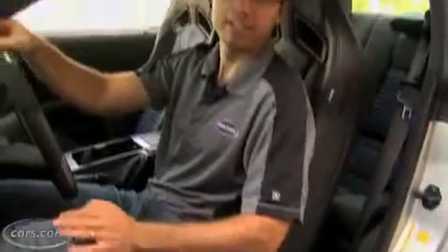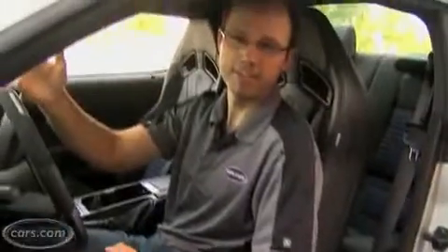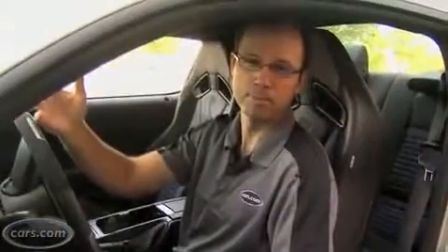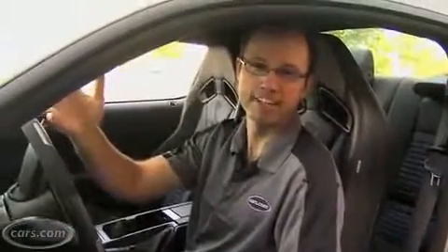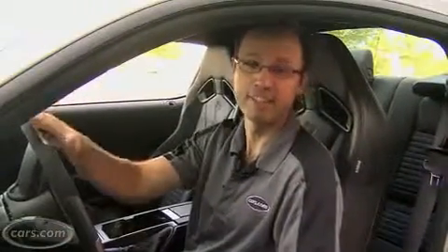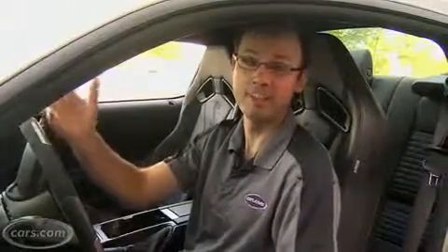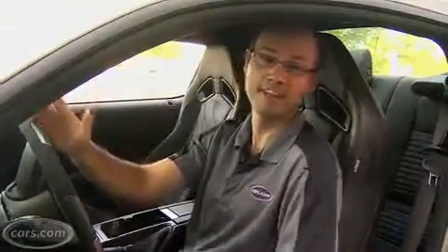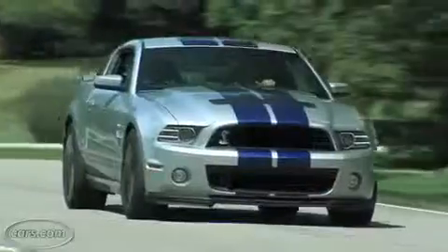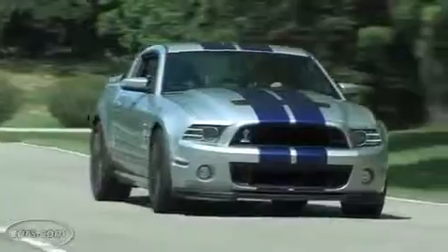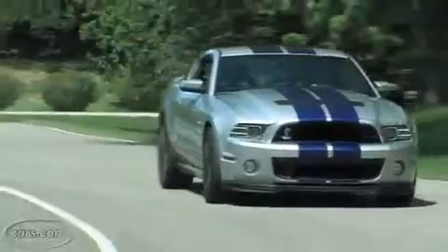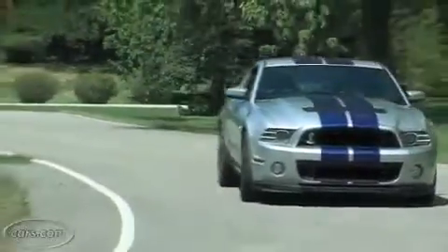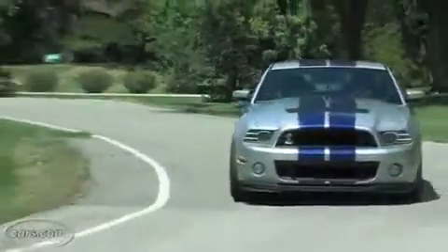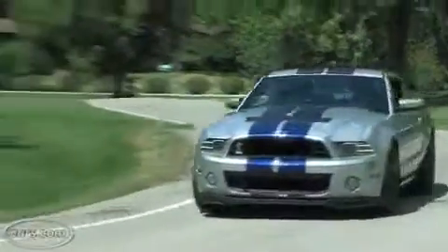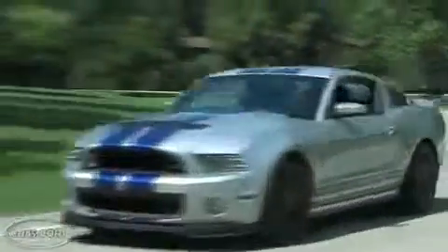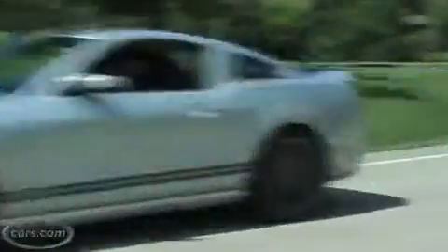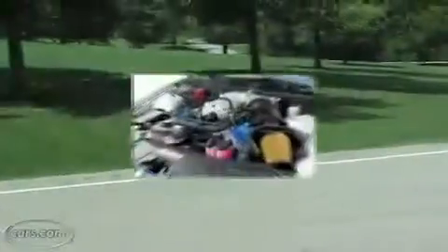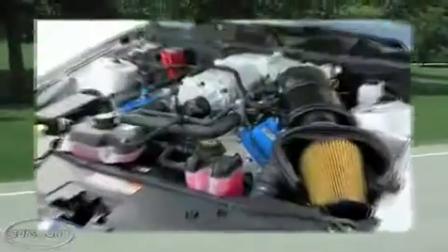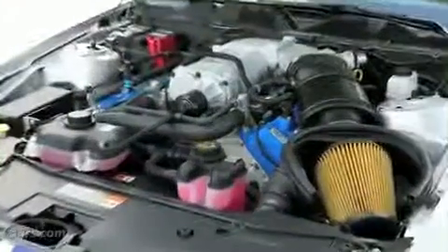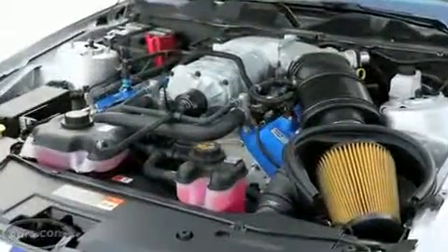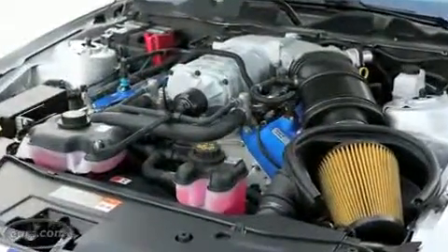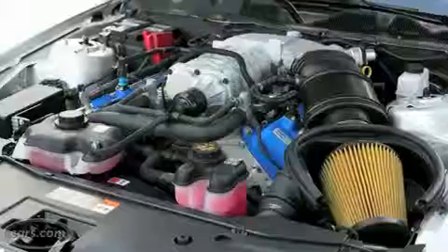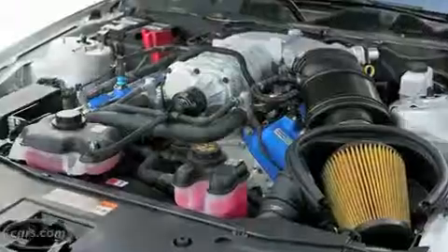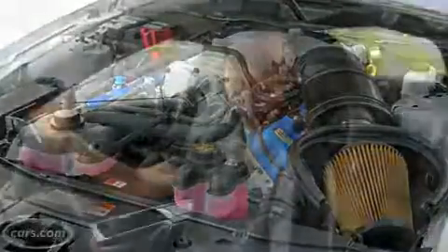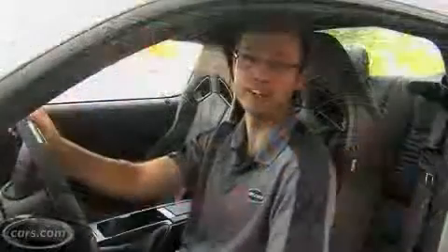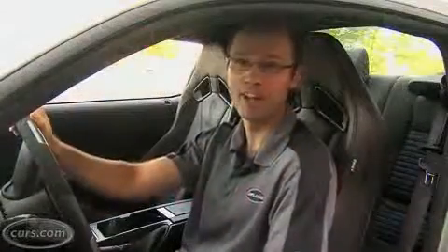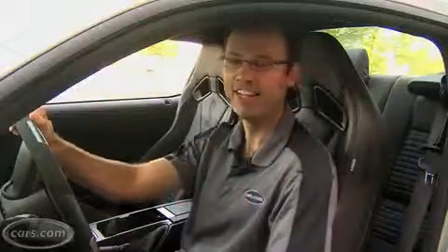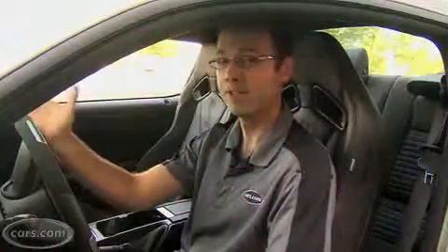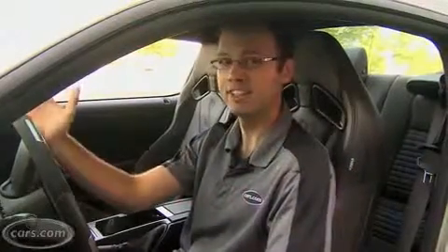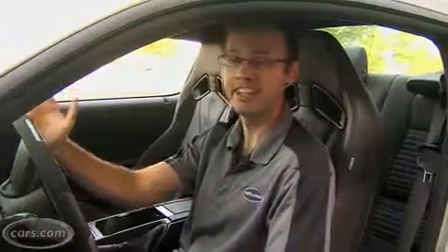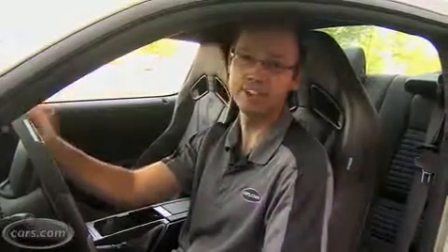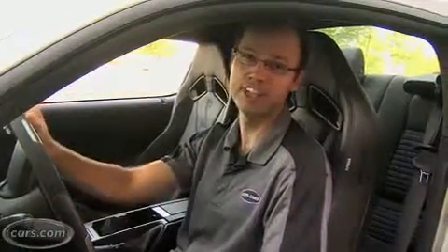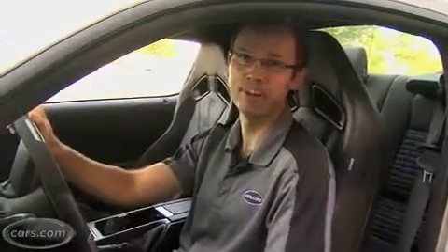Like its less powerful Mustang siblings, the Shelby GT500 stands out for its nimbleness and driving fun among muscle cars. And the massive power under the hood means you can connect with your inner hooligan whenever you want. Among sports cars today, that's a rare treat at any price.